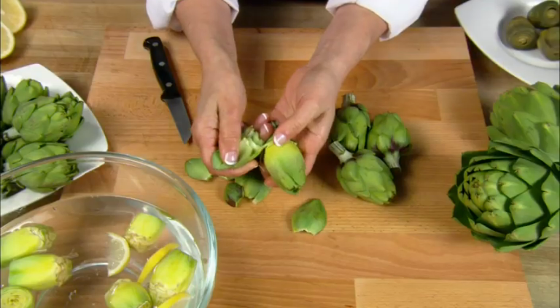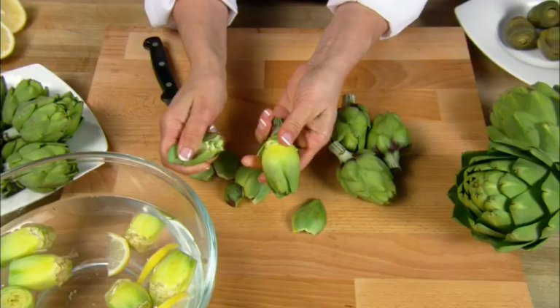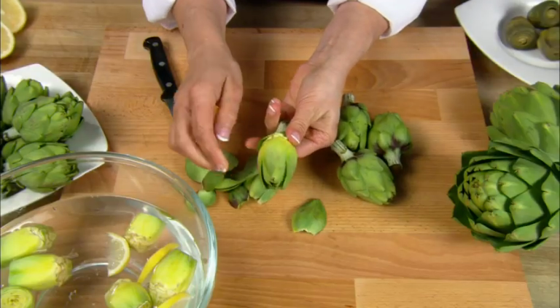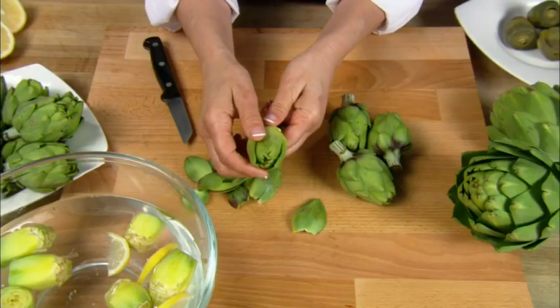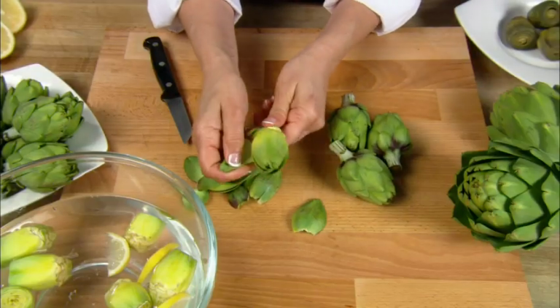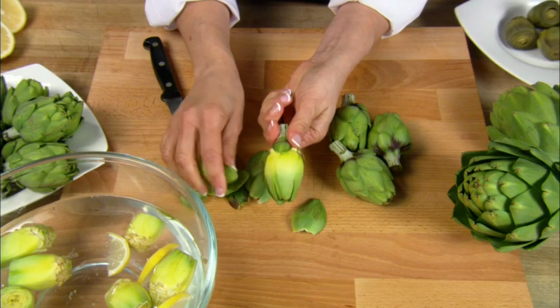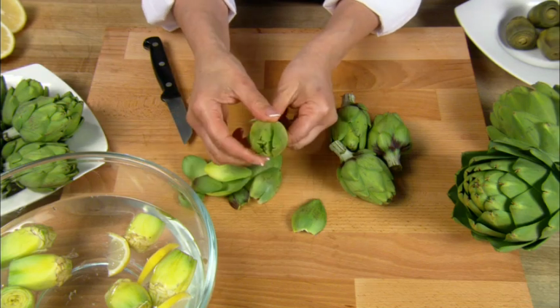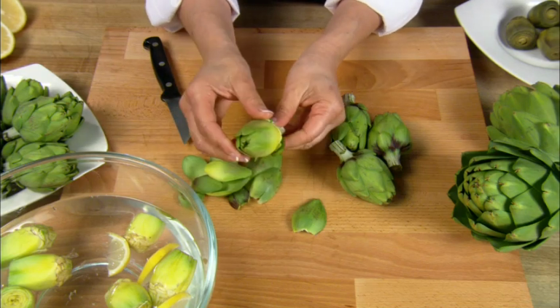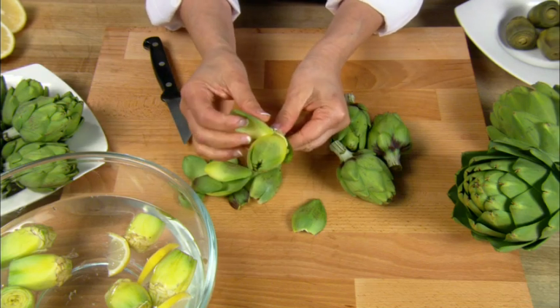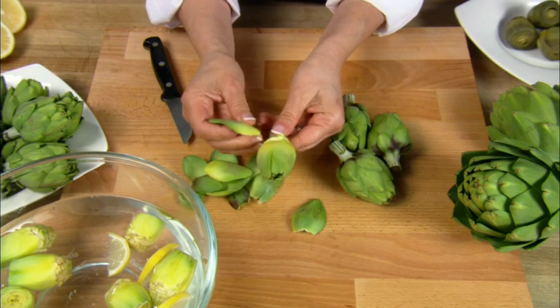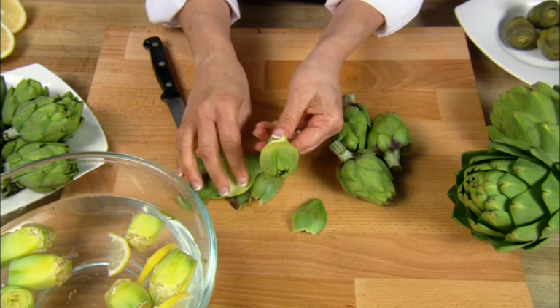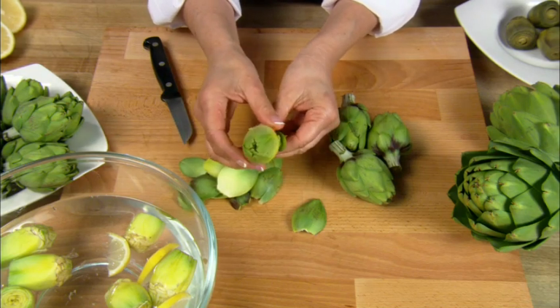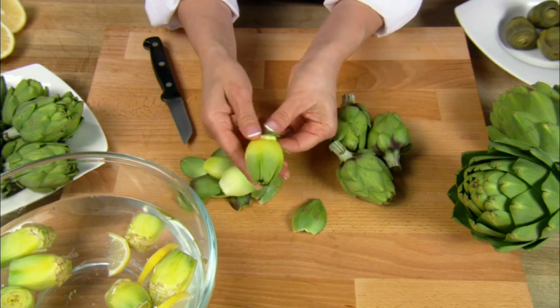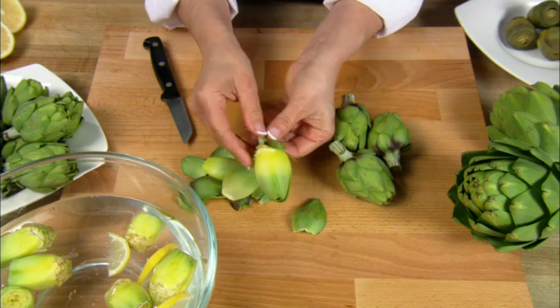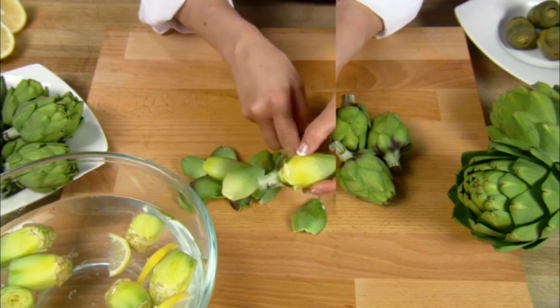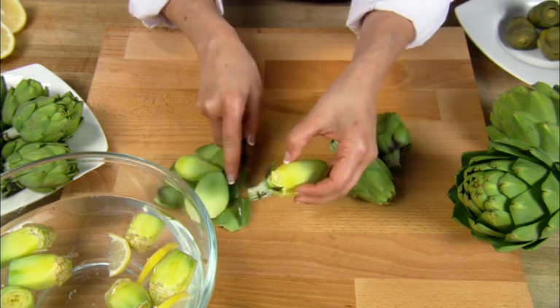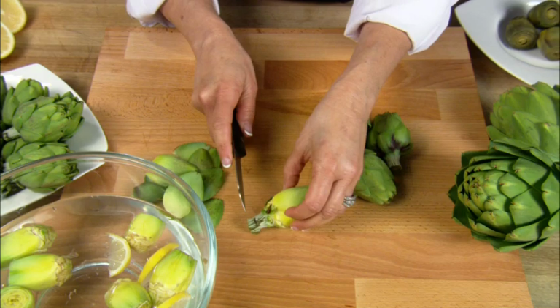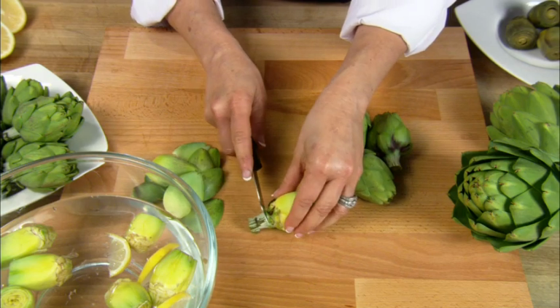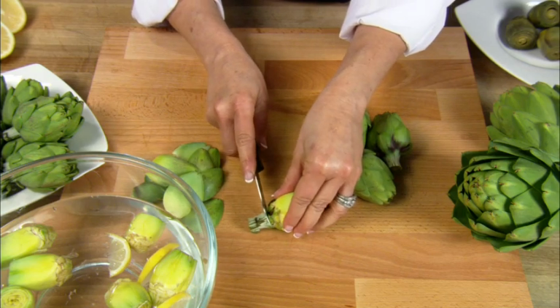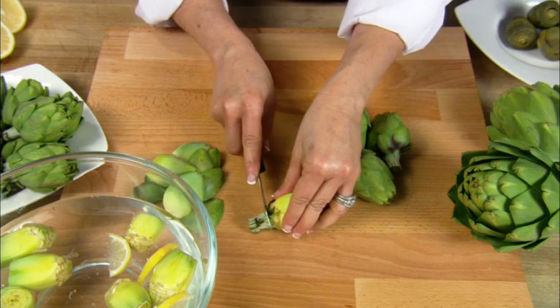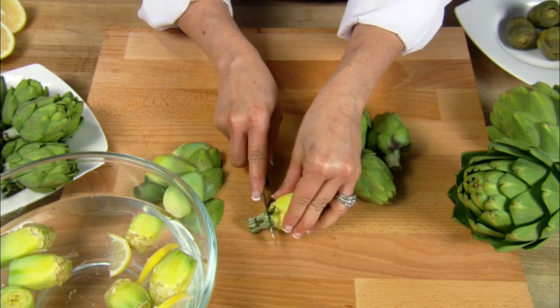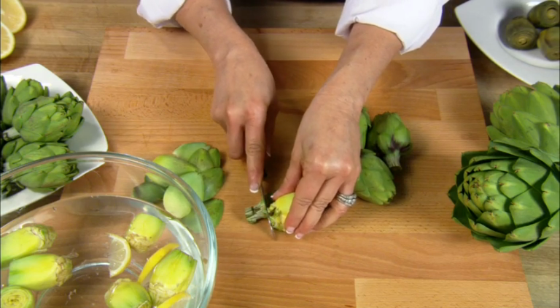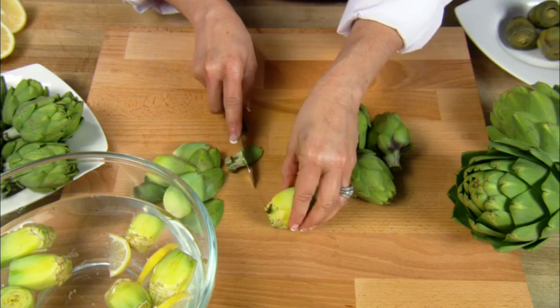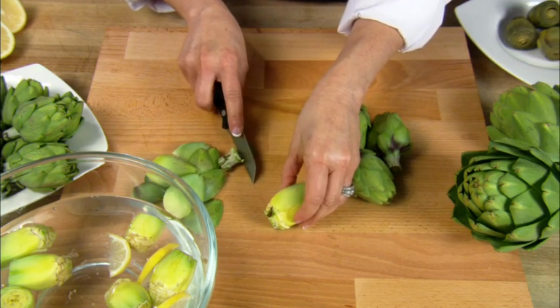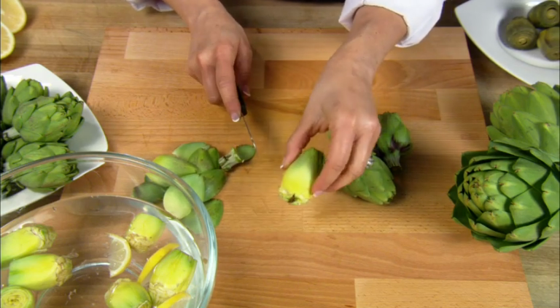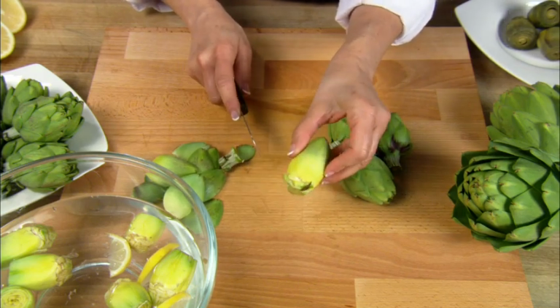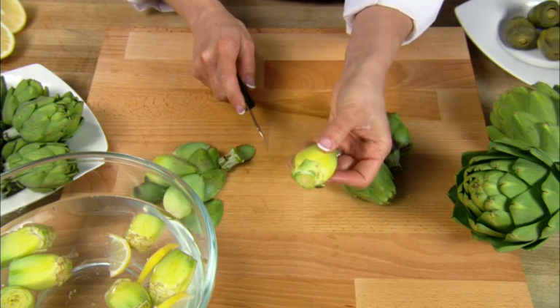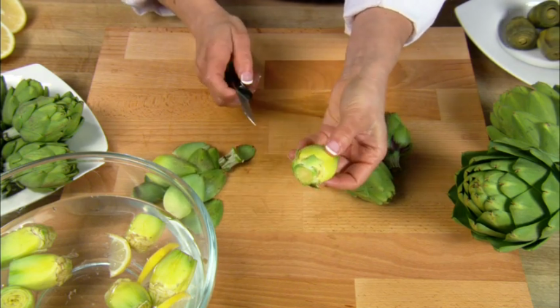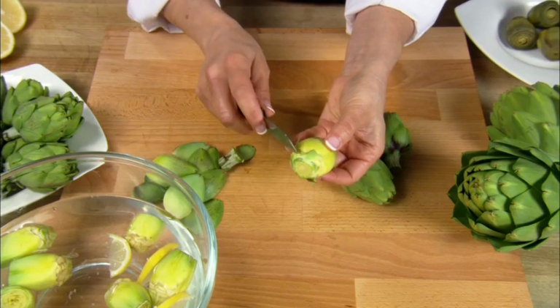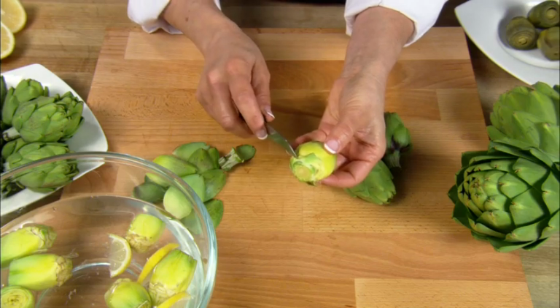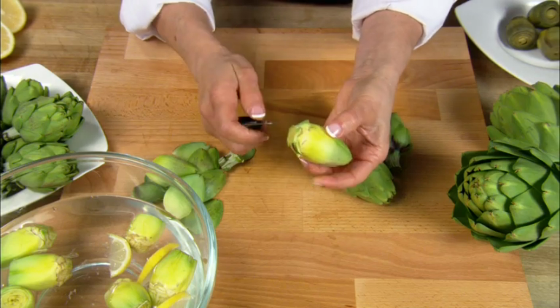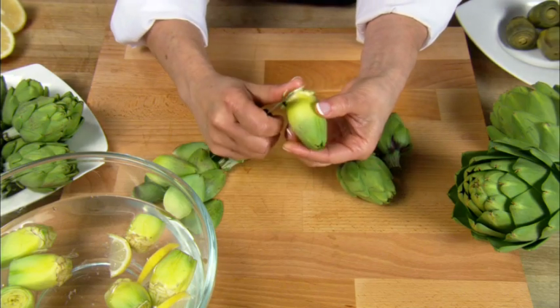Then snap off the outer layers of petals of the baby artichoke until you reach the pale yellow-green petals. With a sharp kitchen knife, take off the stem and any remaining dark green edges. The stem can cause bitterness if not completely removed.